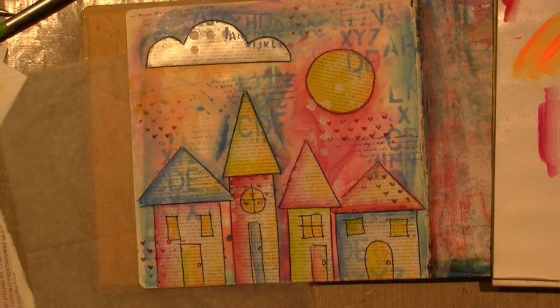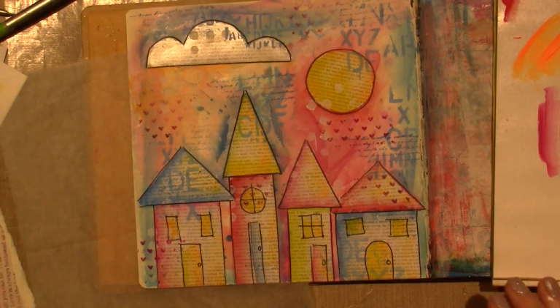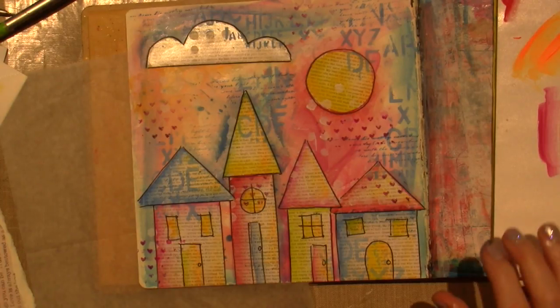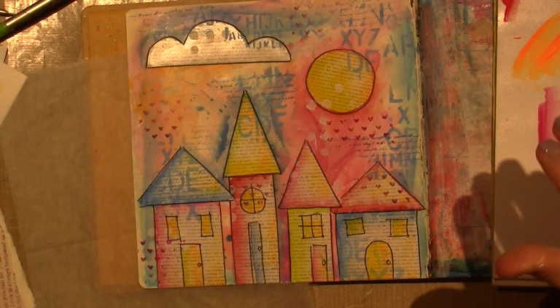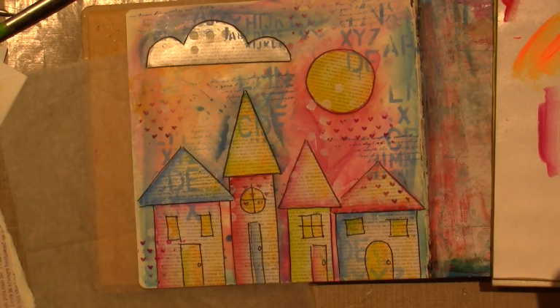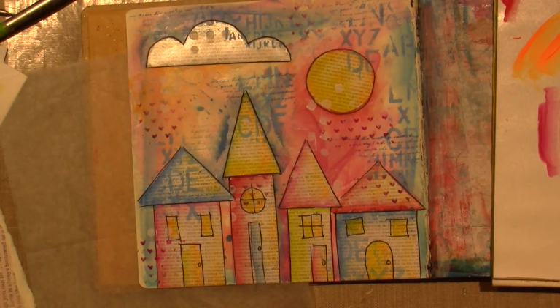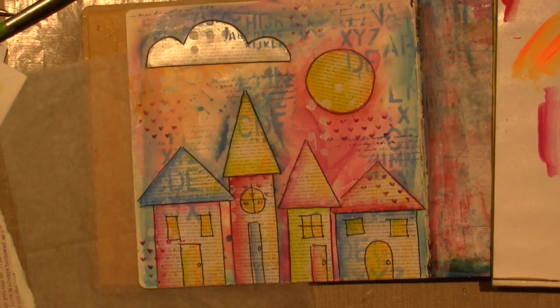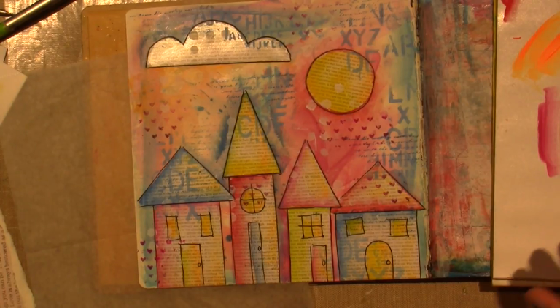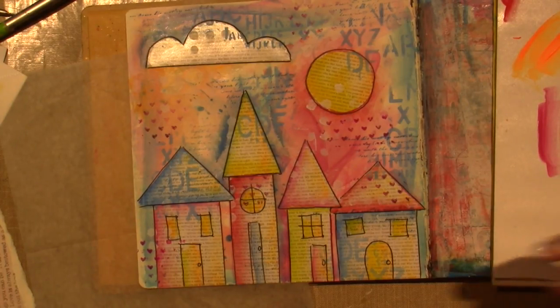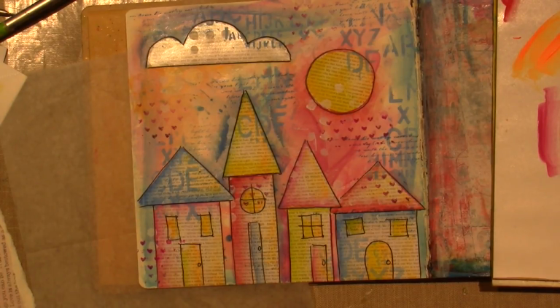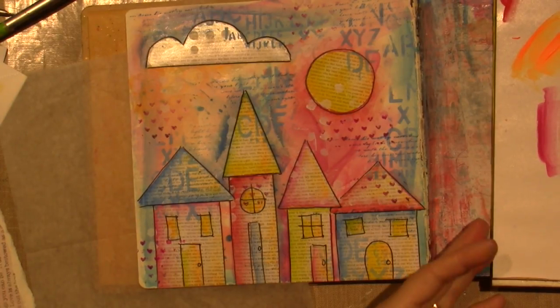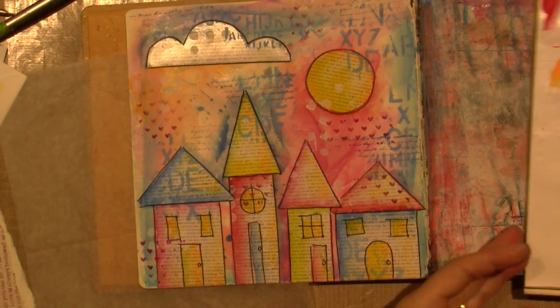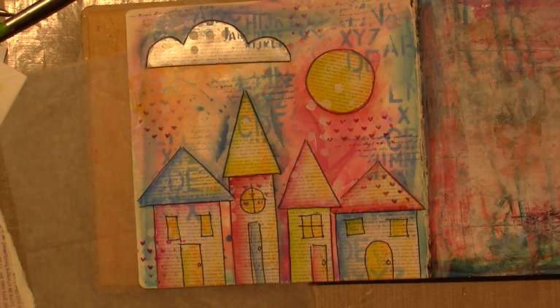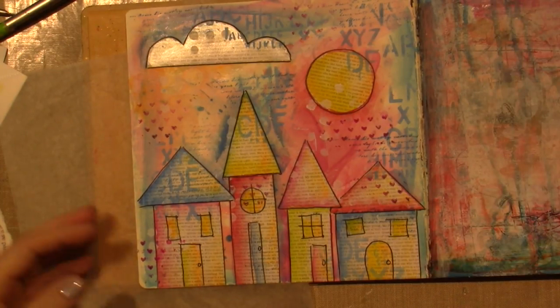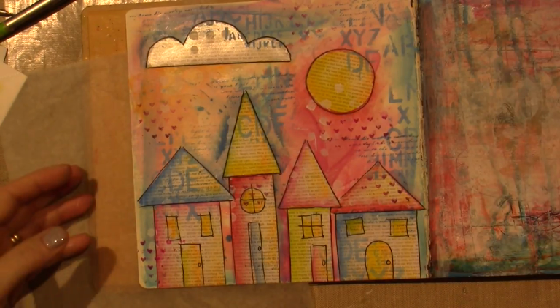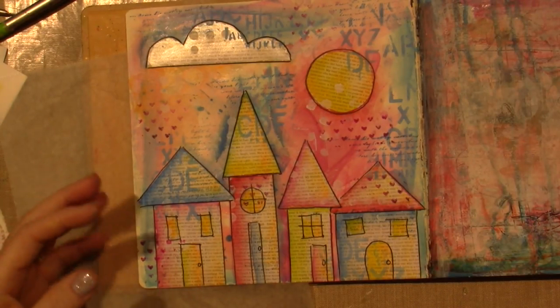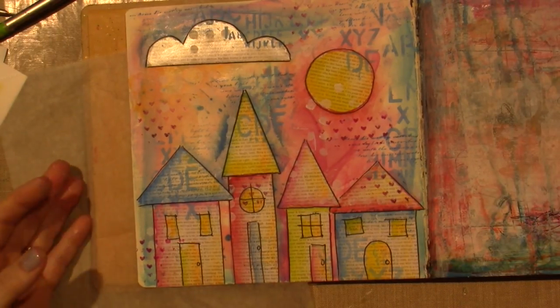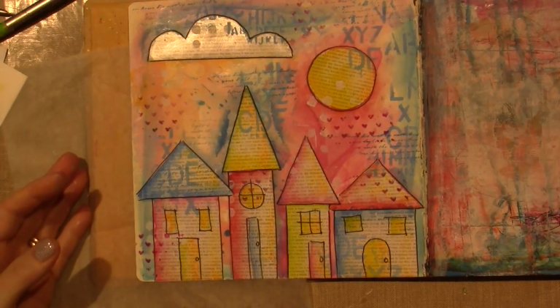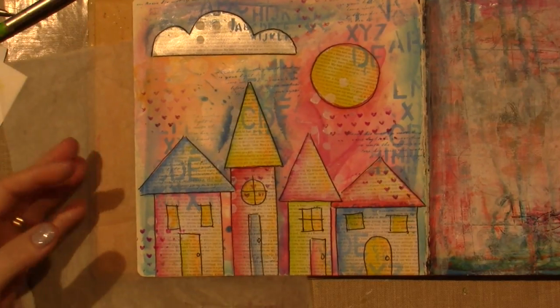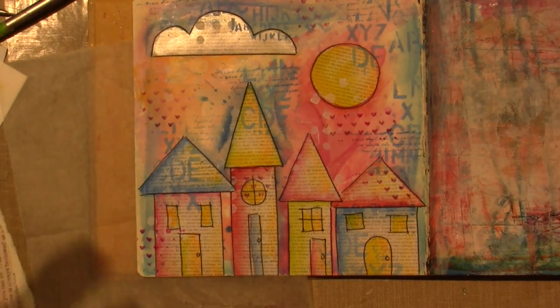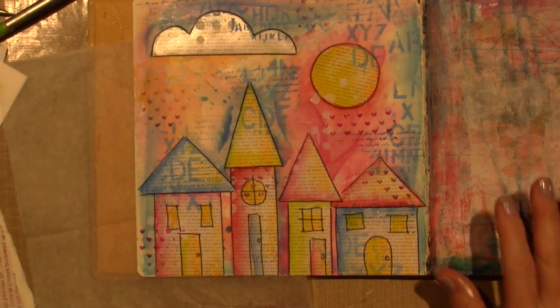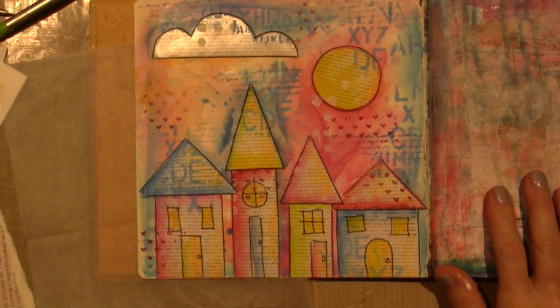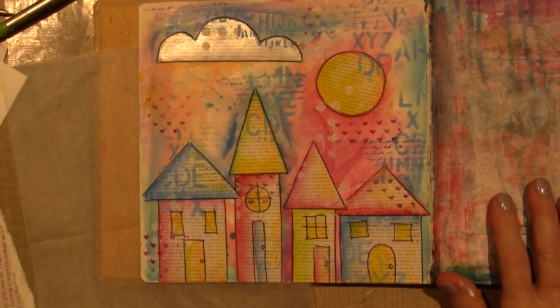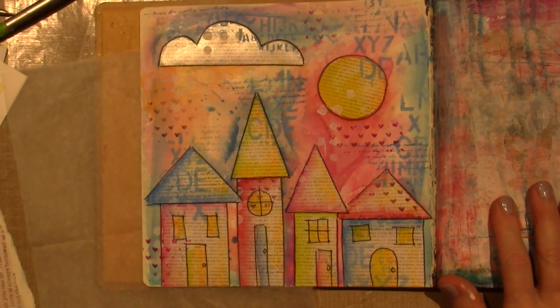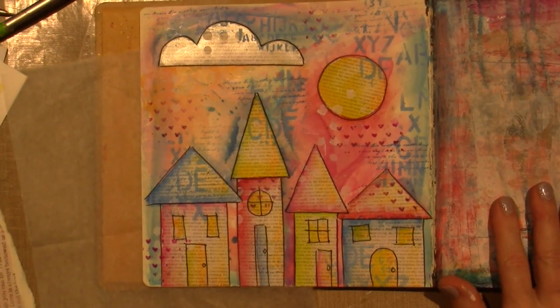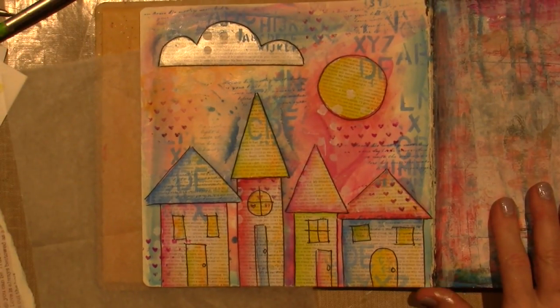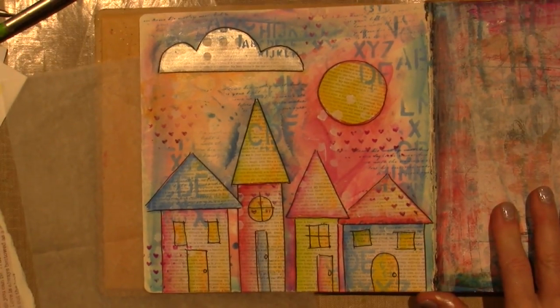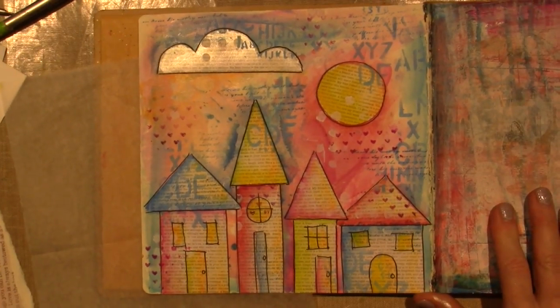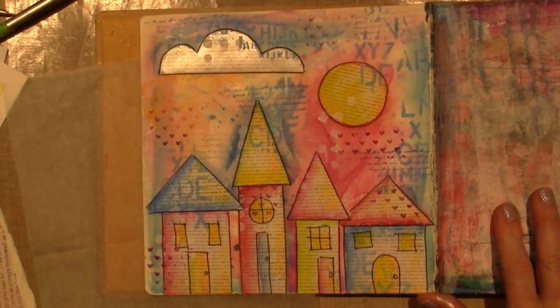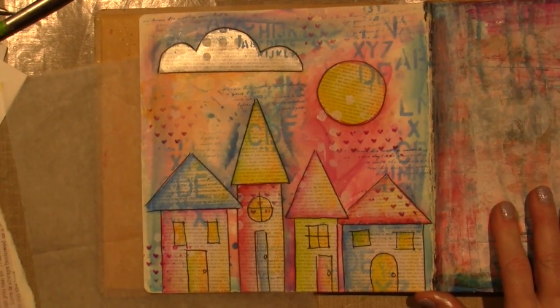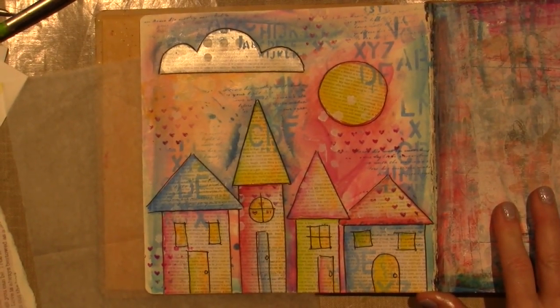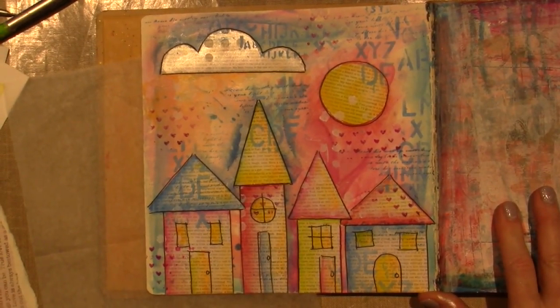I love it, I love it — it's super cute. I love houses. So I might come back and do a similar one on the other page — again in the style of Kate Crane. Alright, but that's it for now, you guys. Thanks for watching!